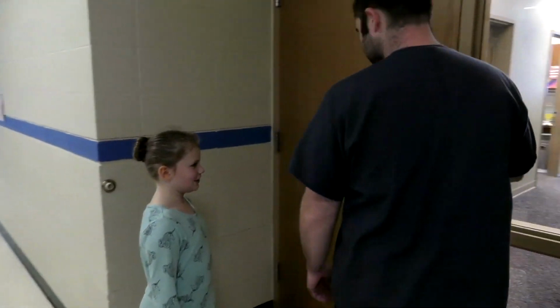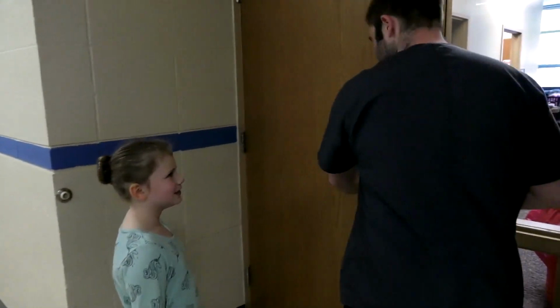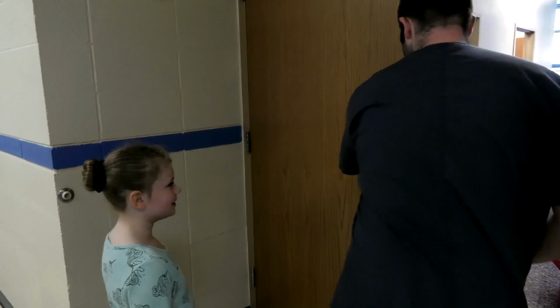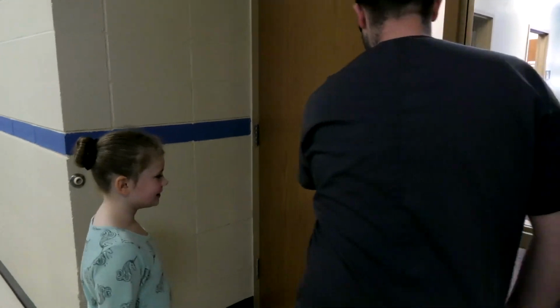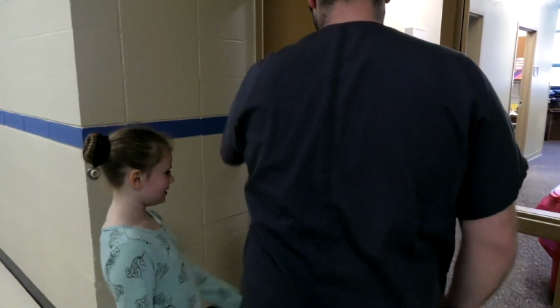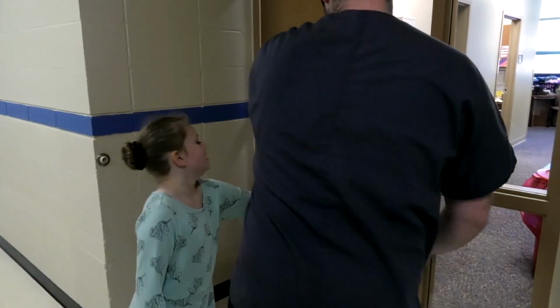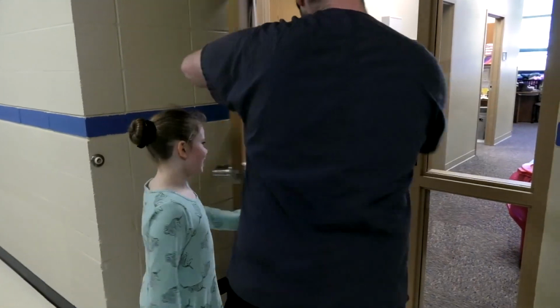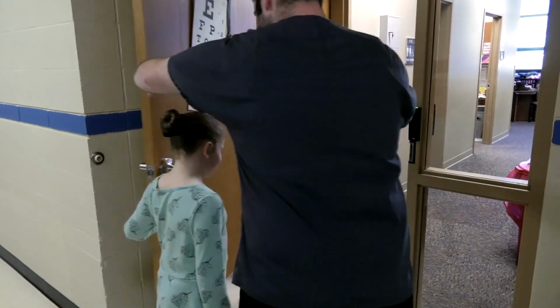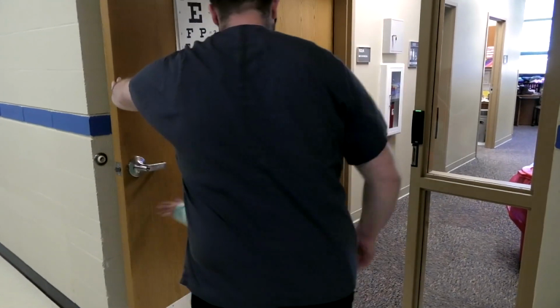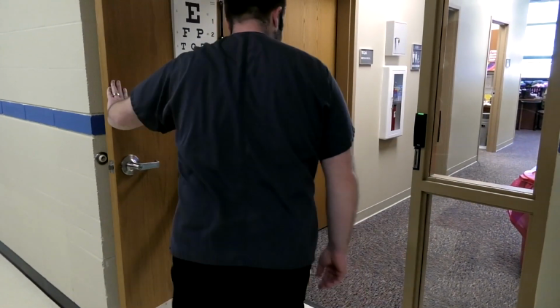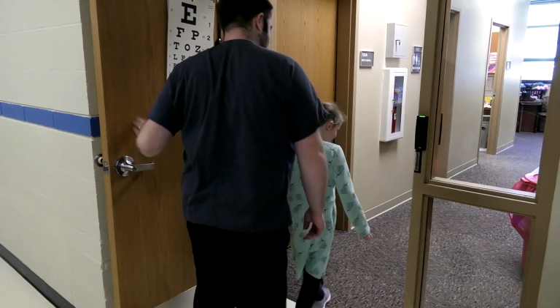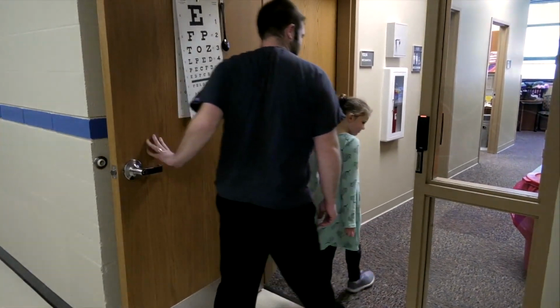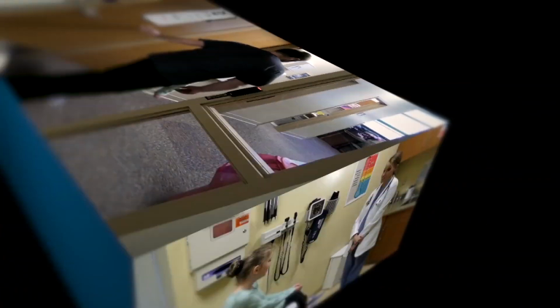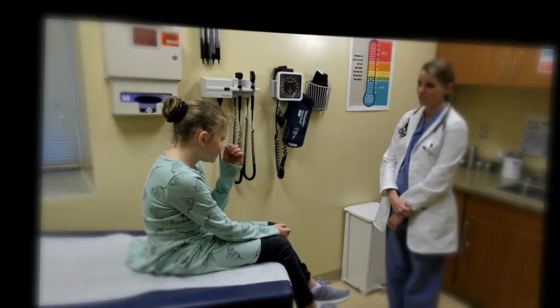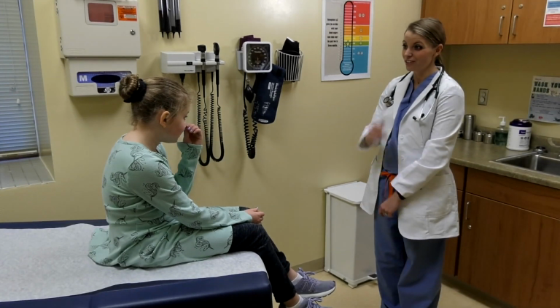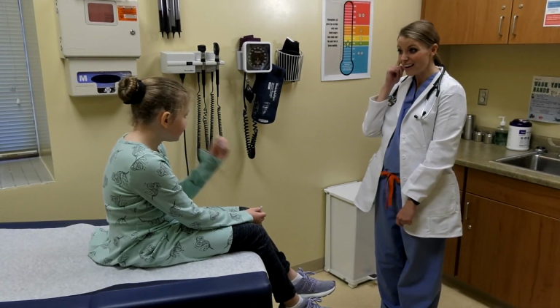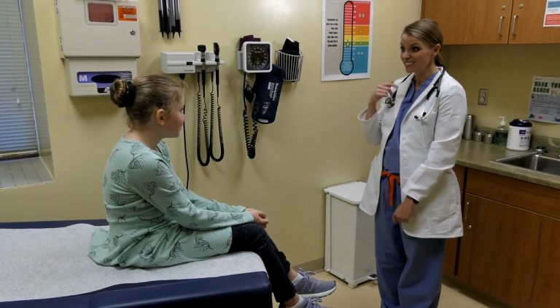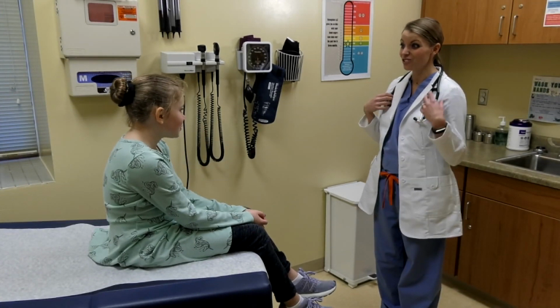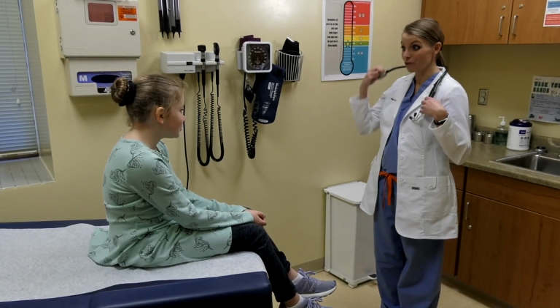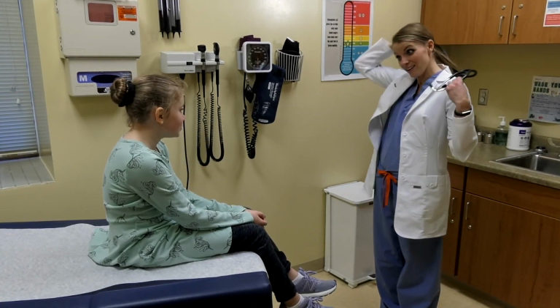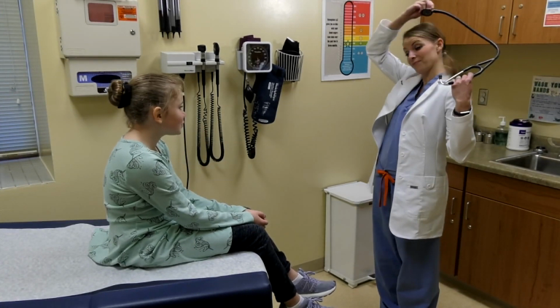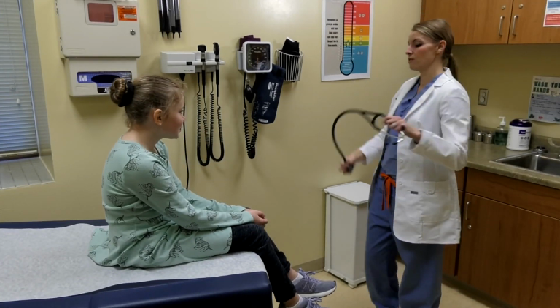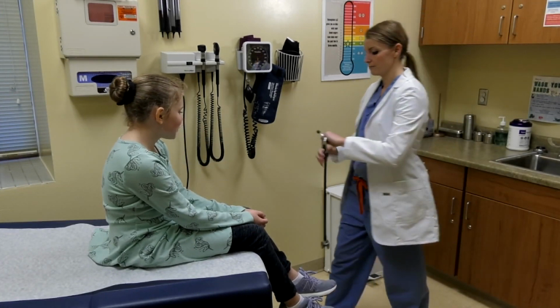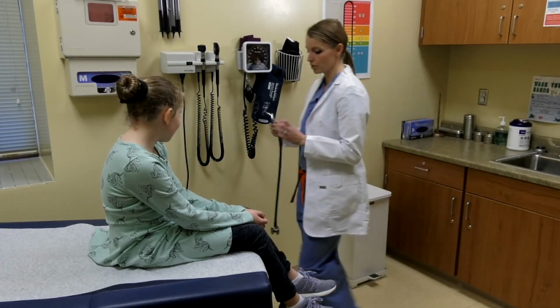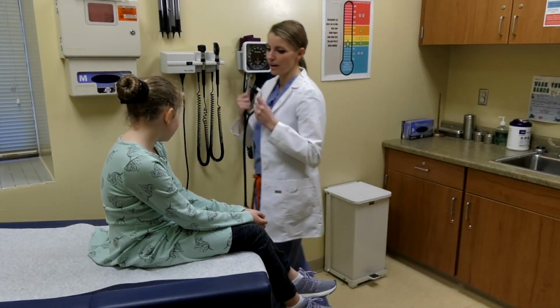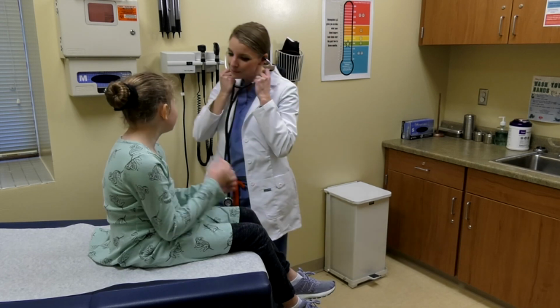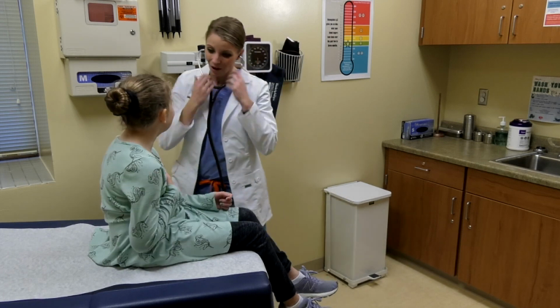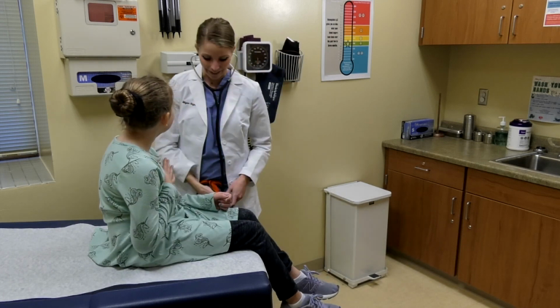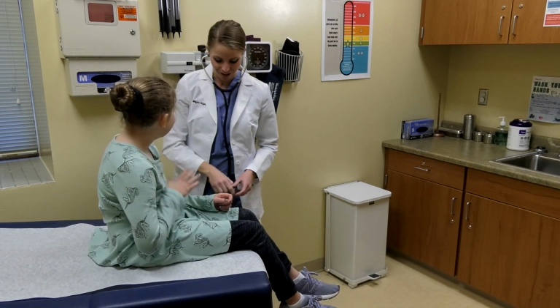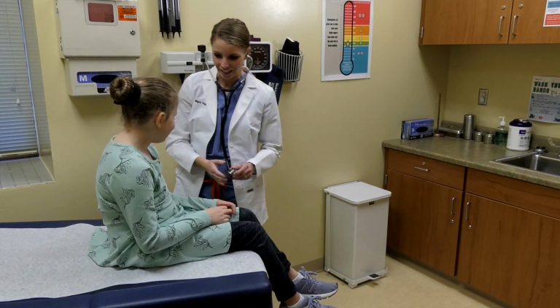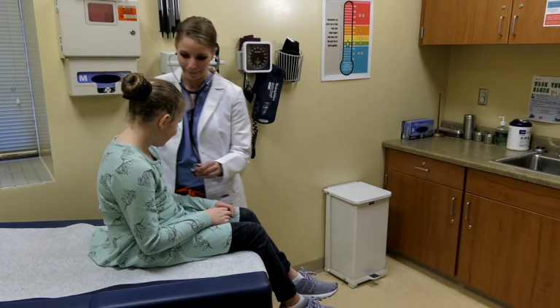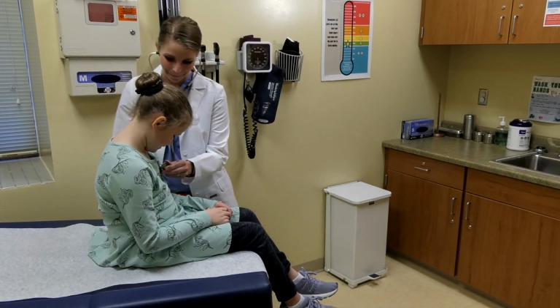The medical side comes to our school every day. So regardless of what situation might come up, most students, if they have a problem, they are able to be seen the same day as the concern that we have for them.